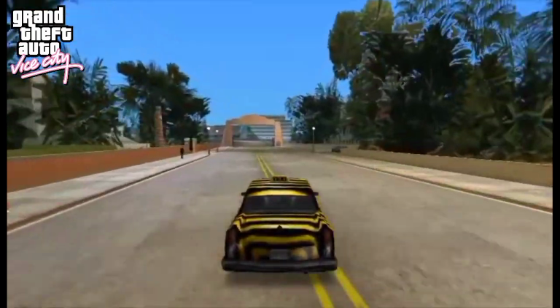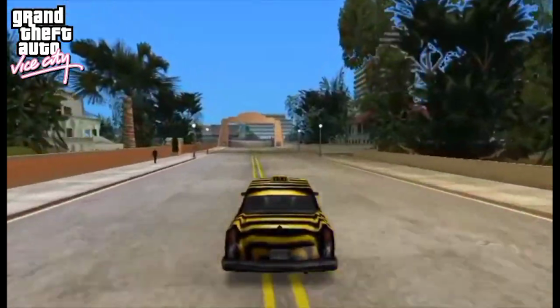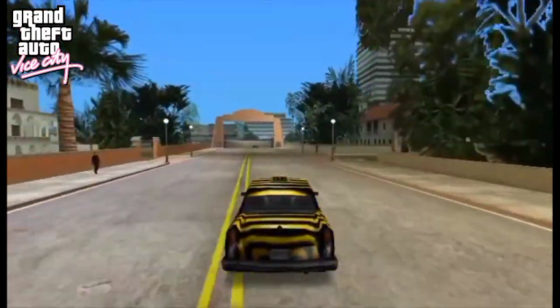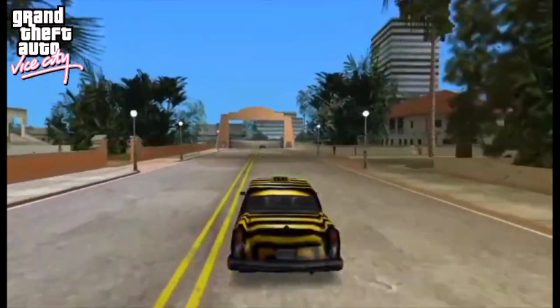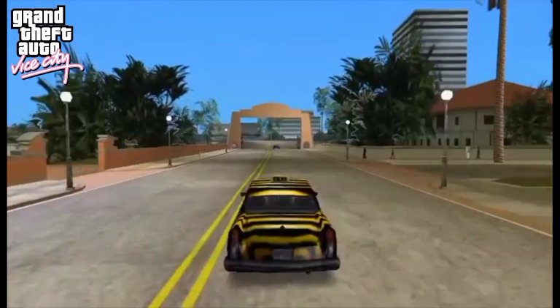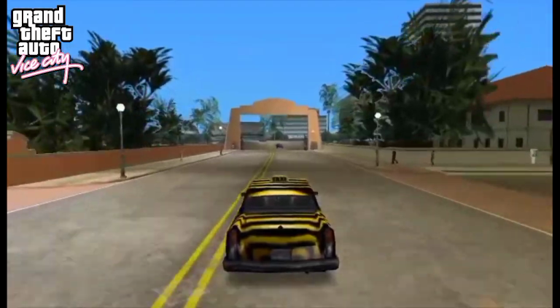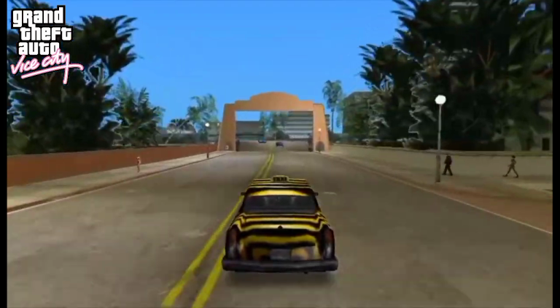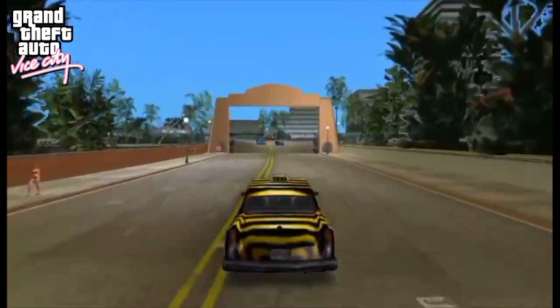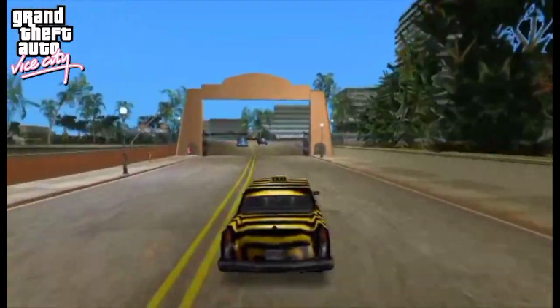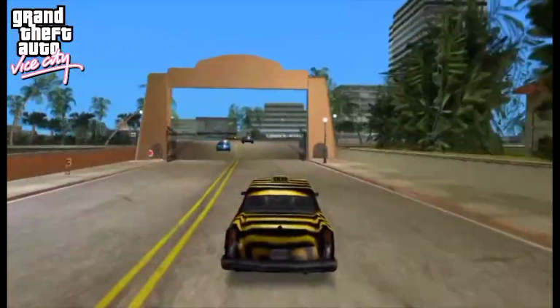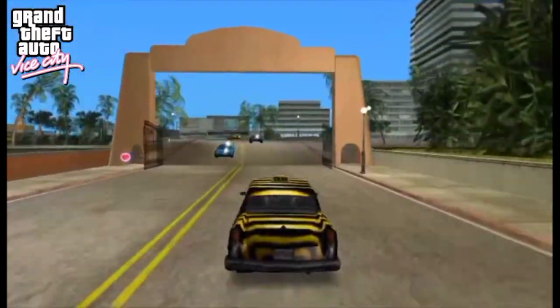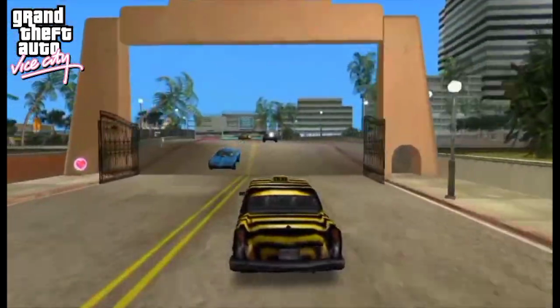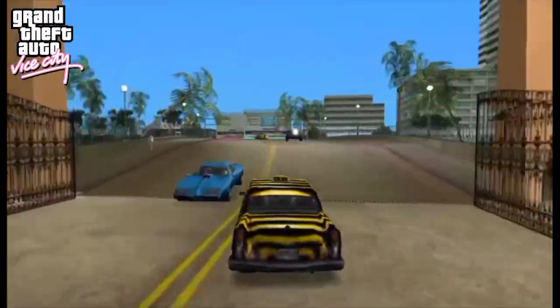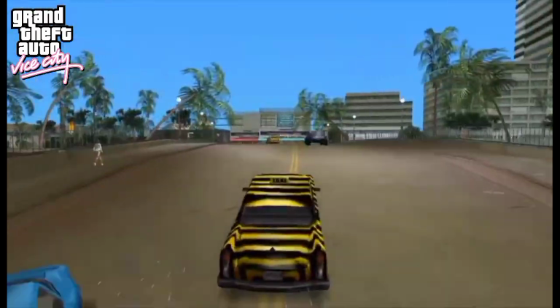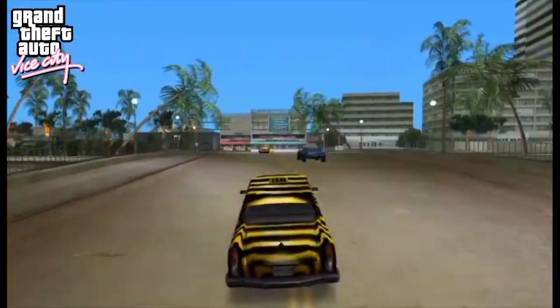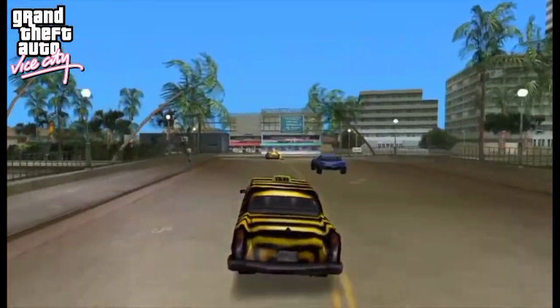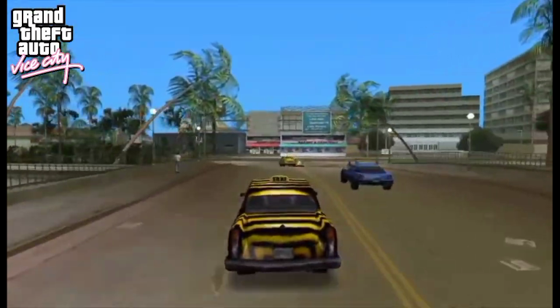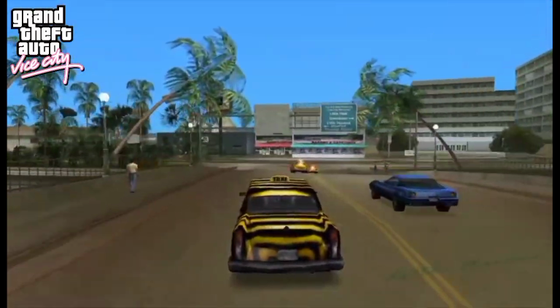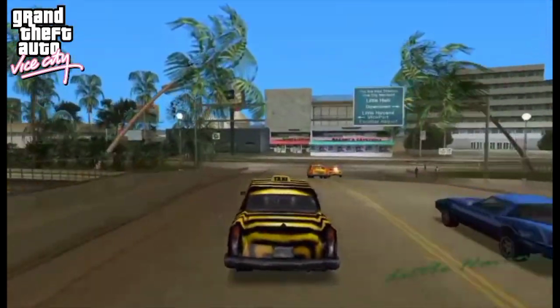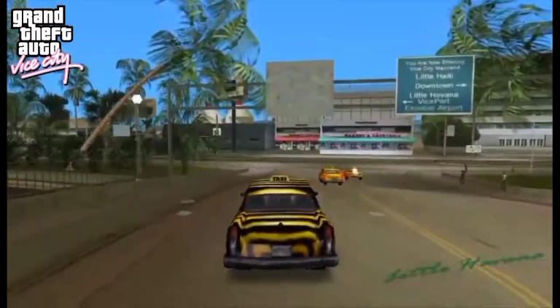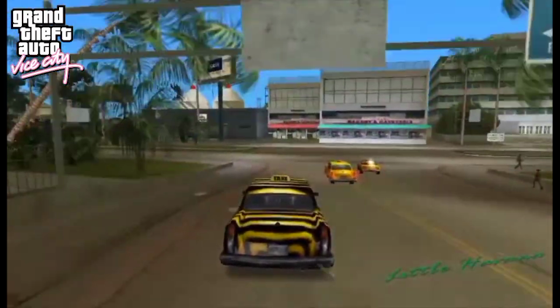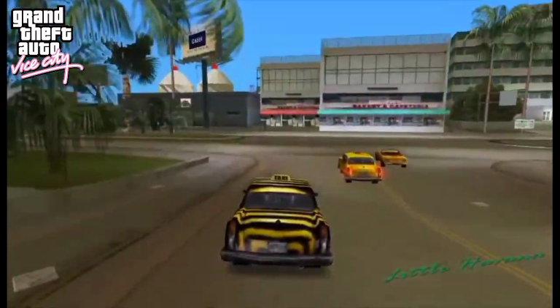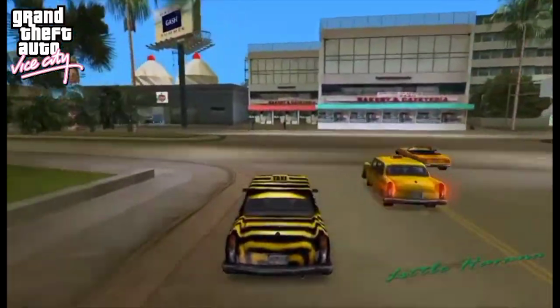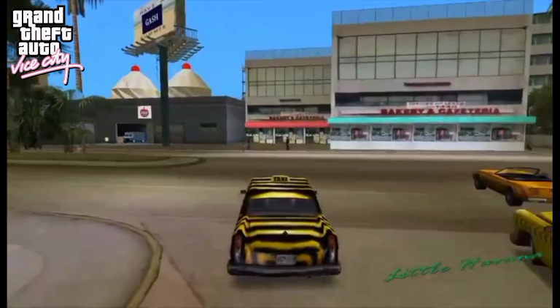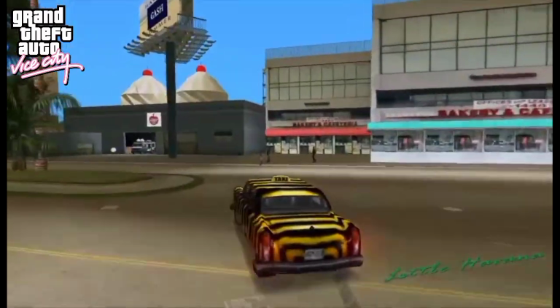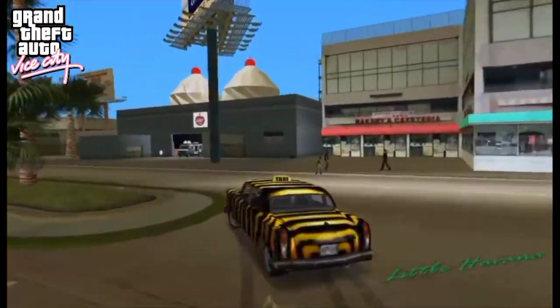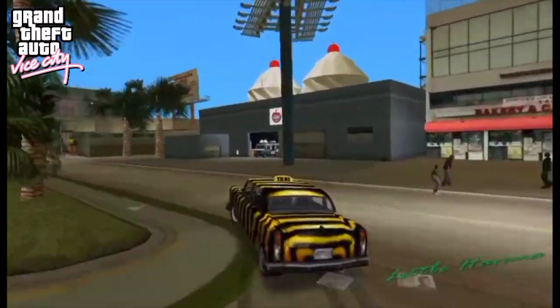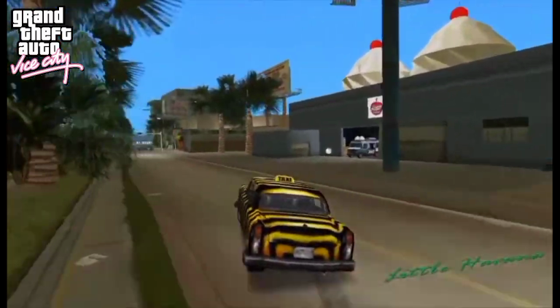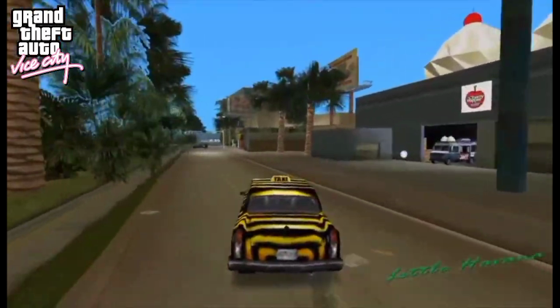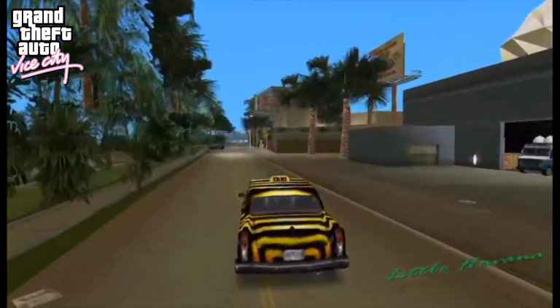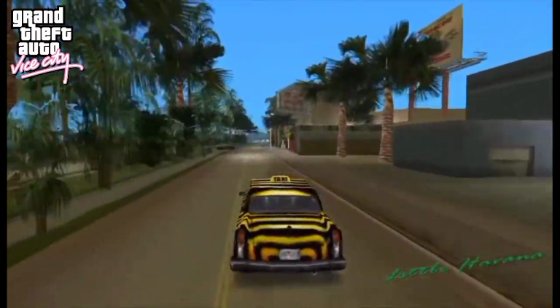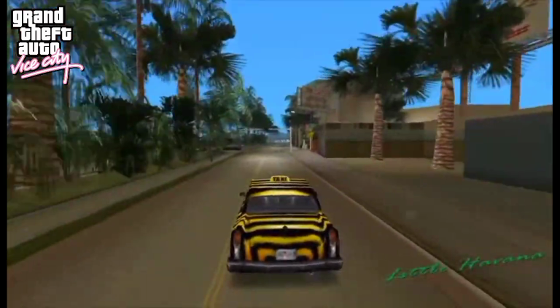The eccentric paint job on this car is also something that players will remember, as older titles do not feature such designs and paint jobs.